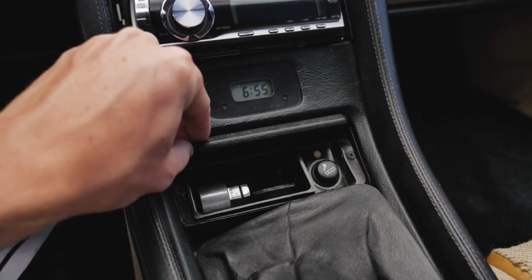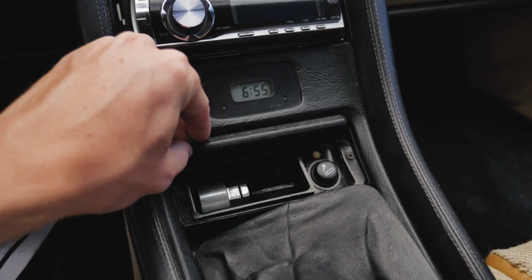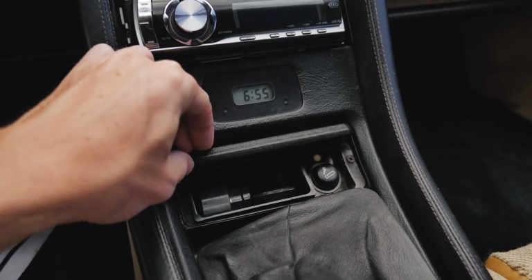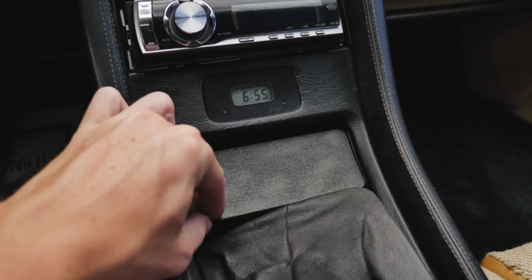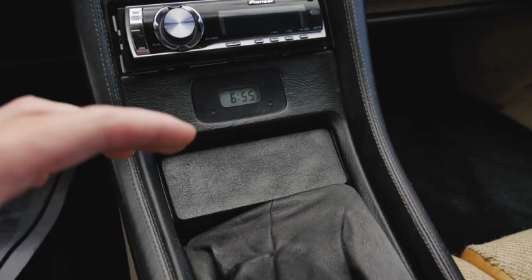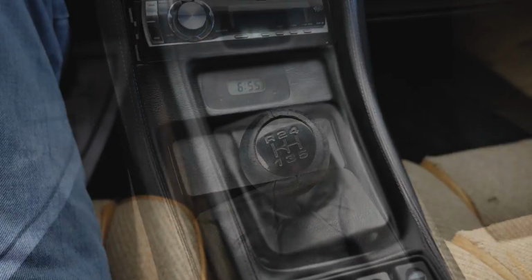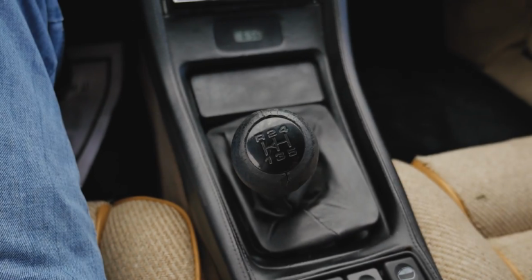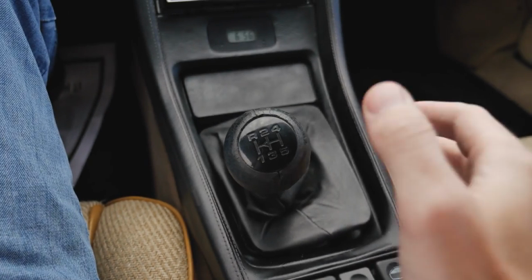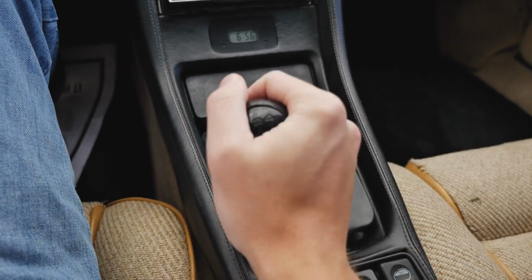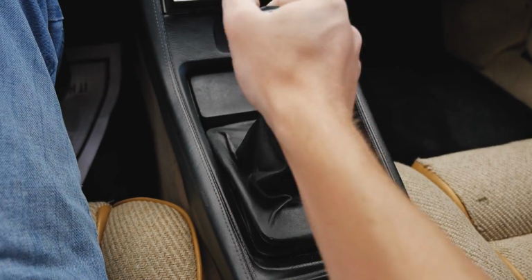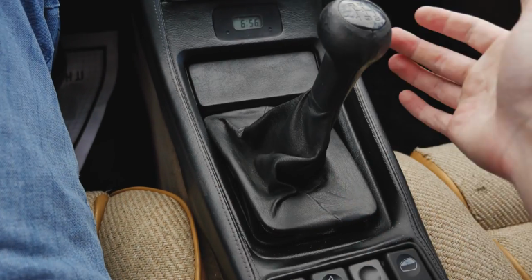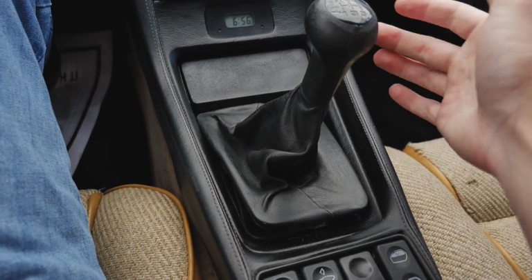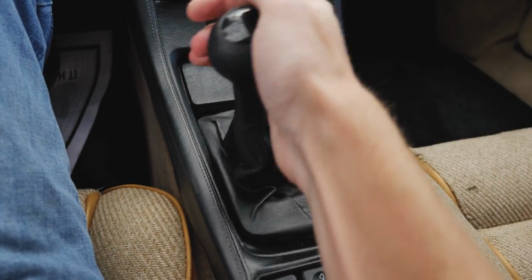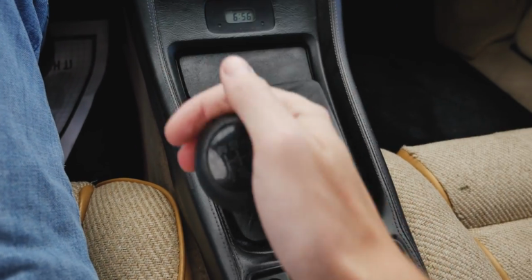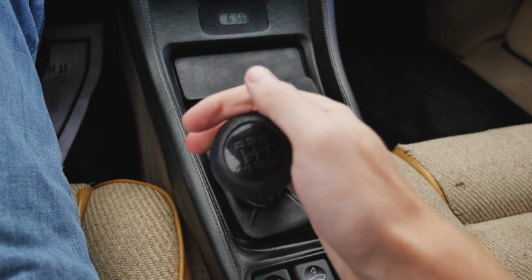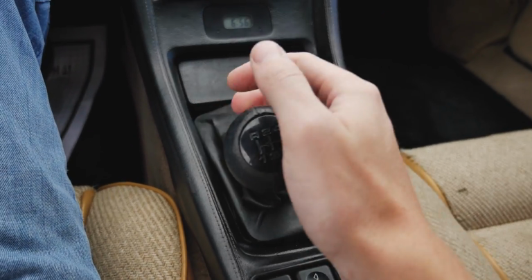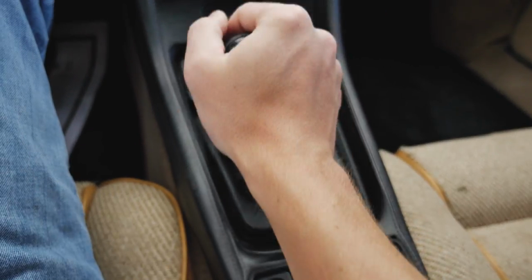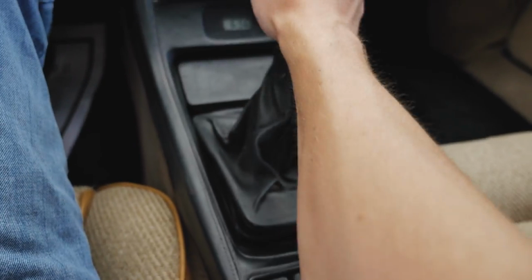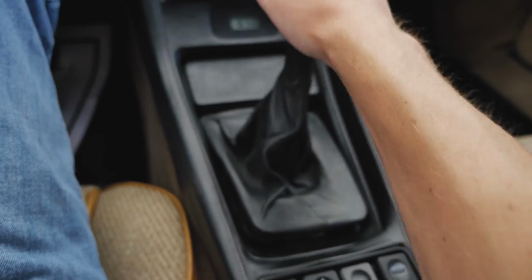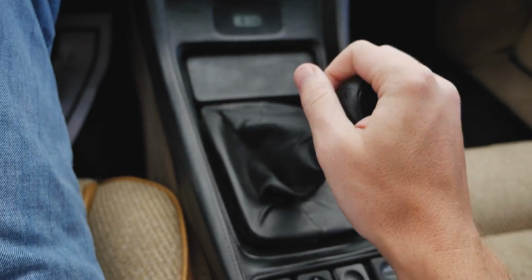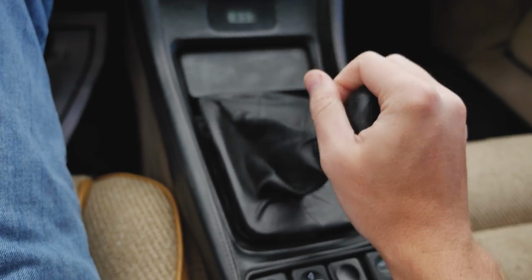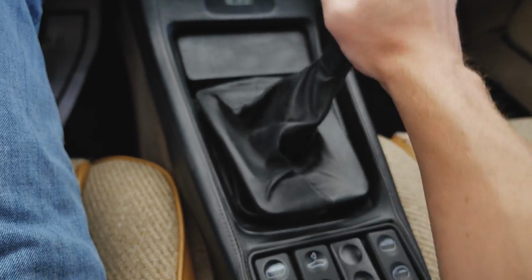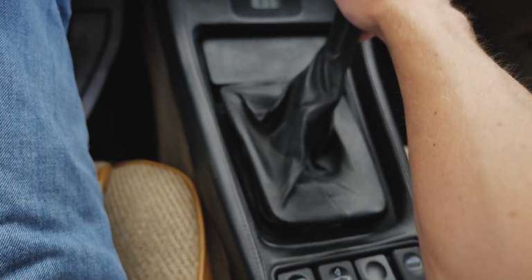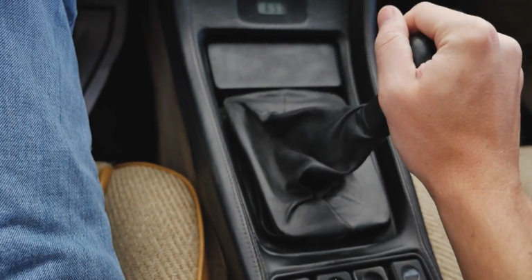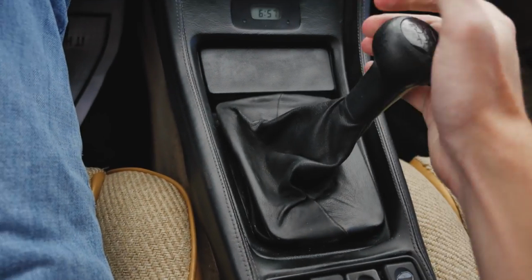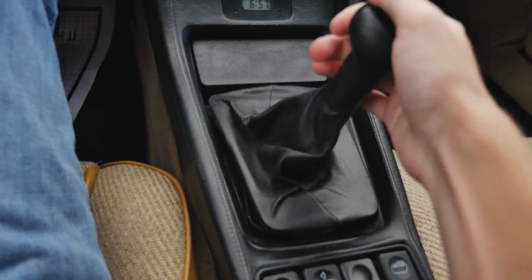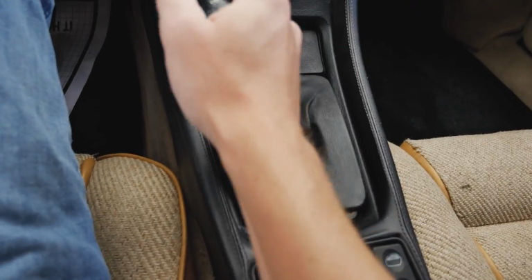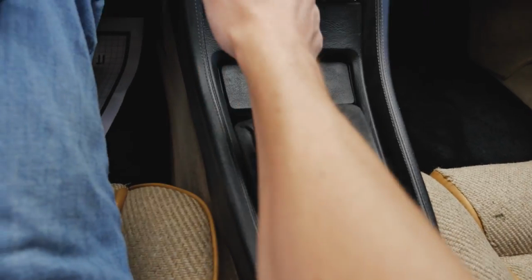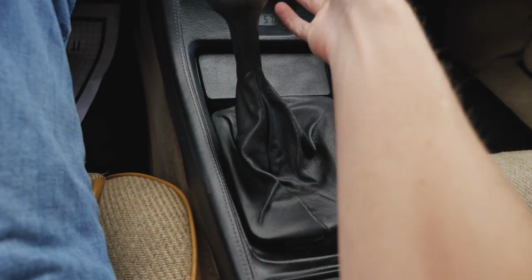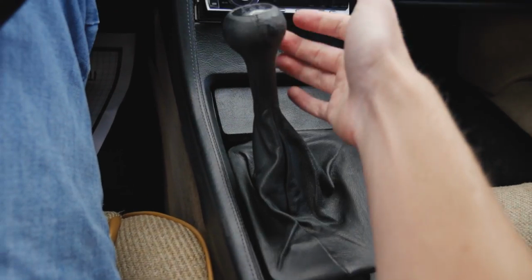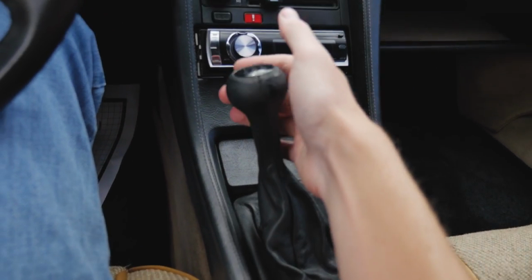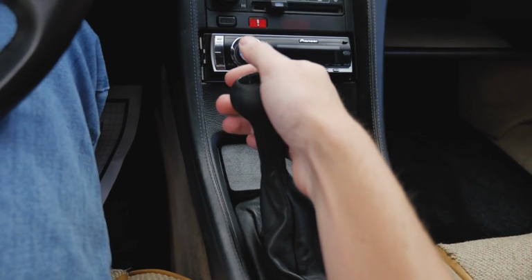Ashtray and lighter. 5-speed manual transmission with a dogleg pattern. So you have 1st, 2nd, 3rd, 4th, and 5th. And reverse is all the way over and forward.